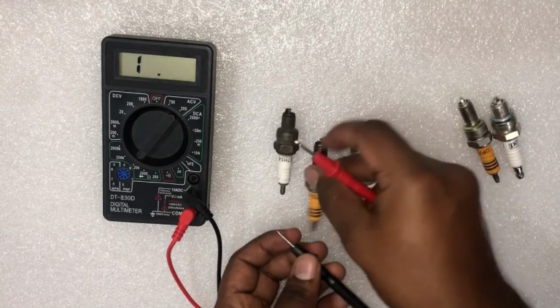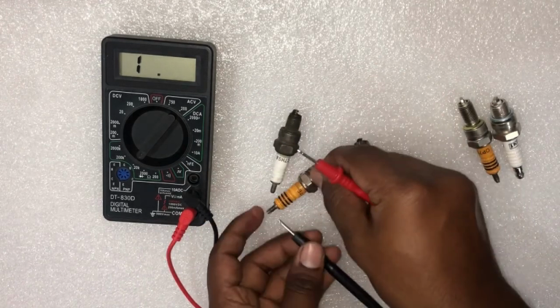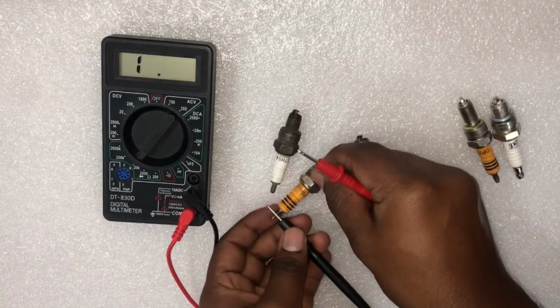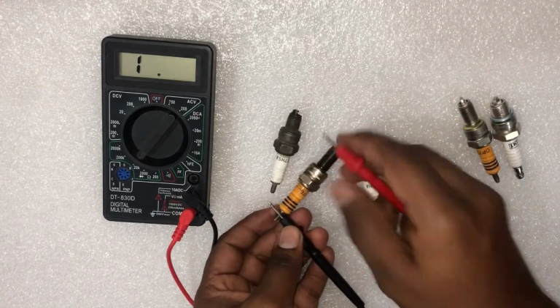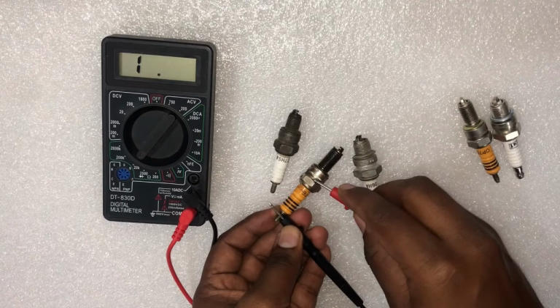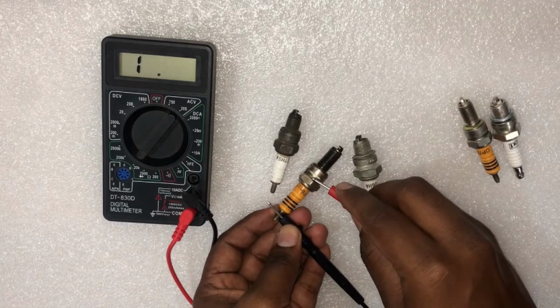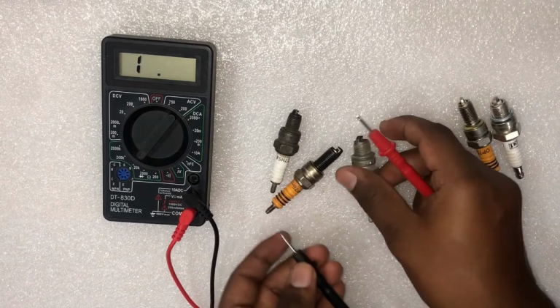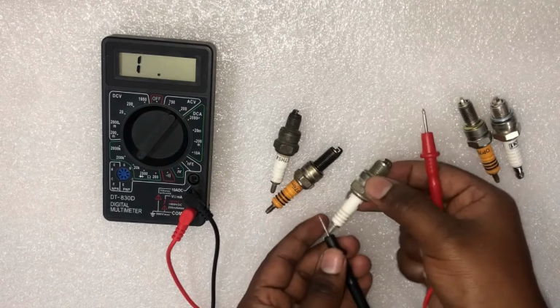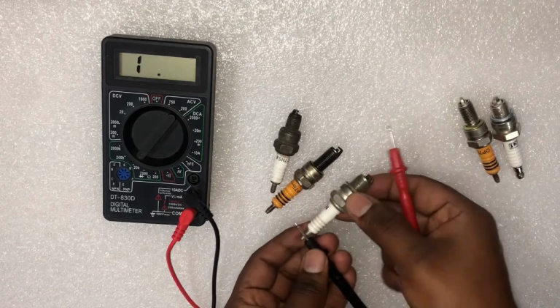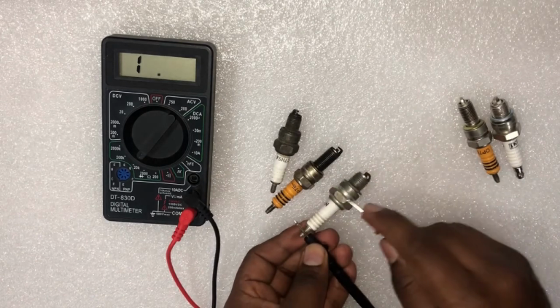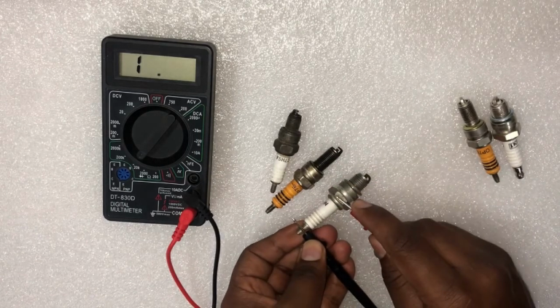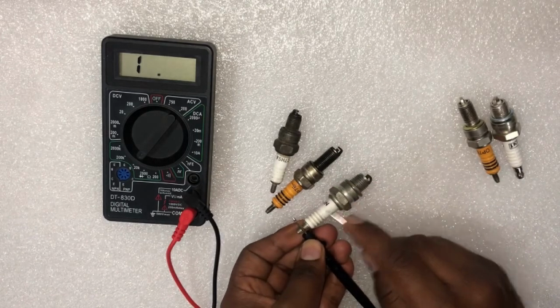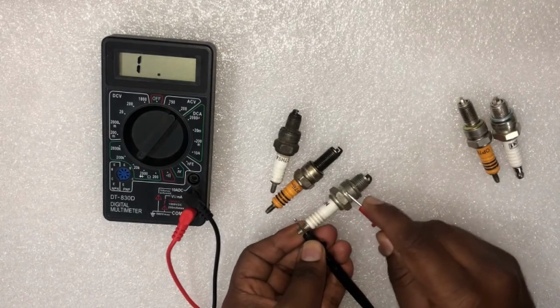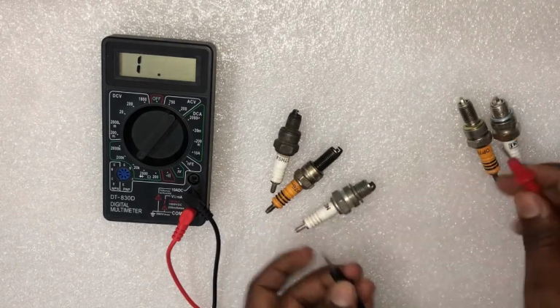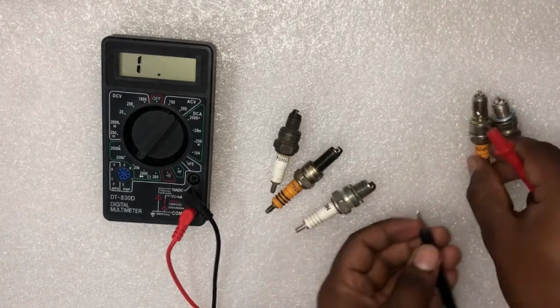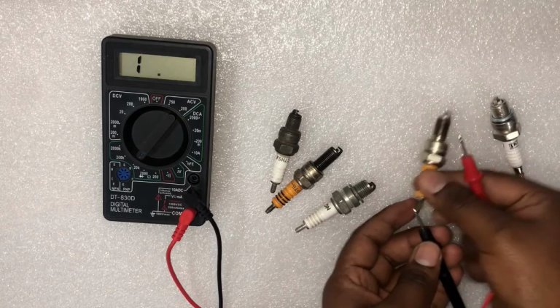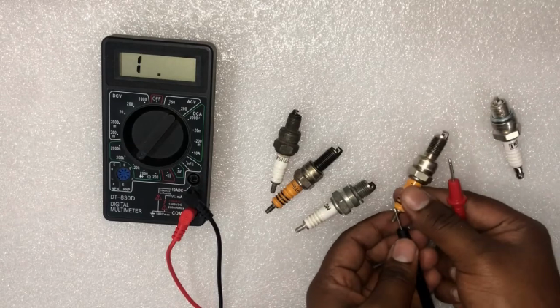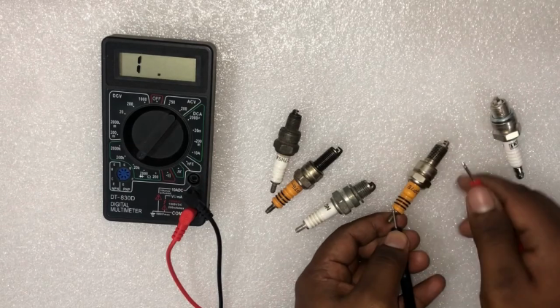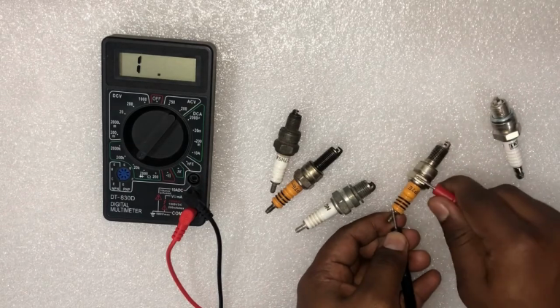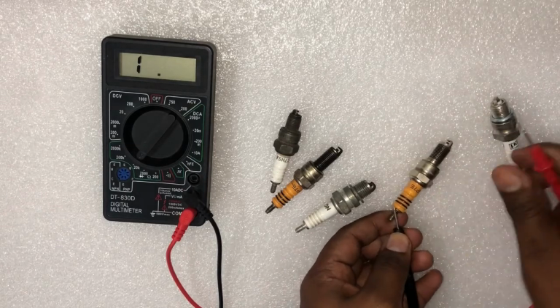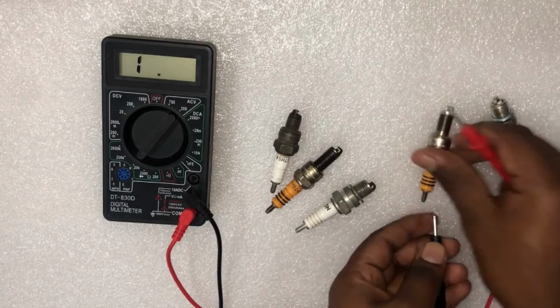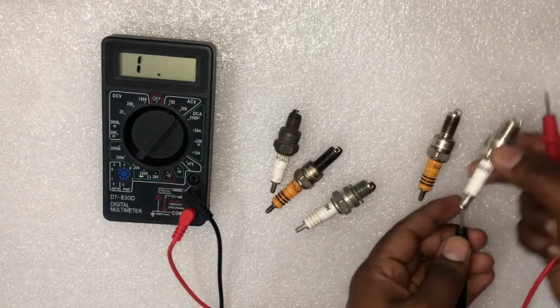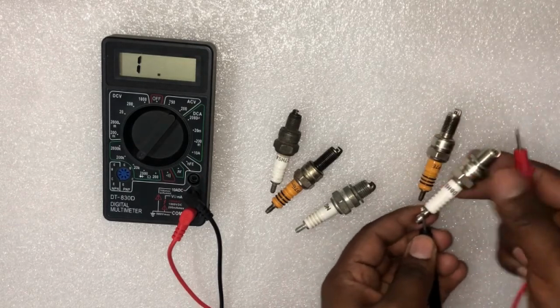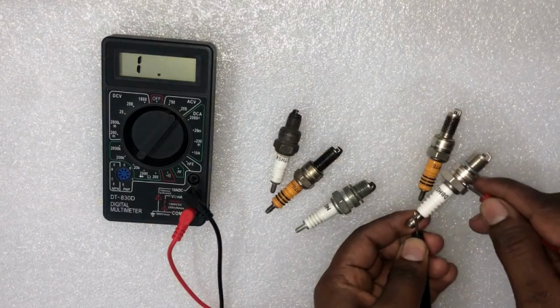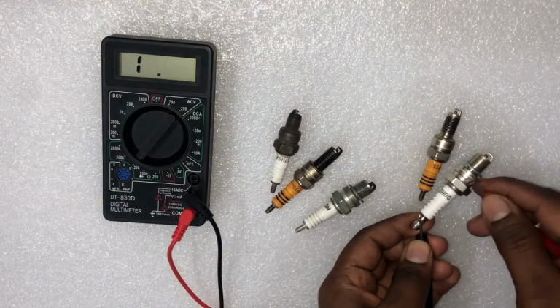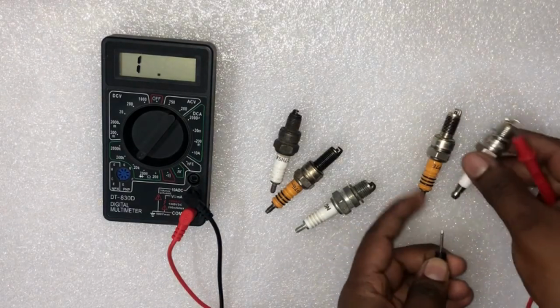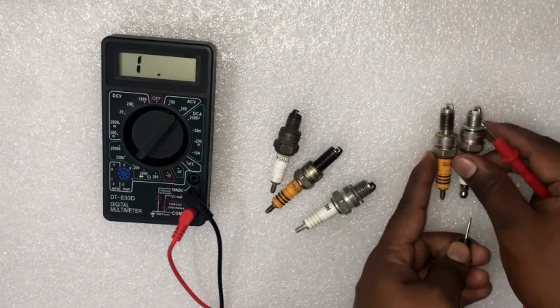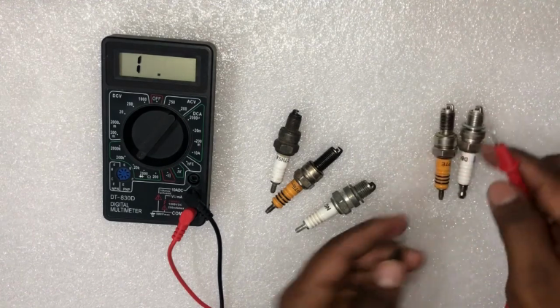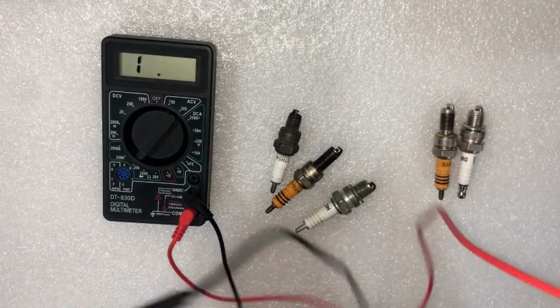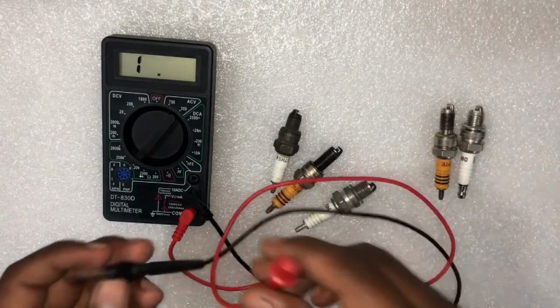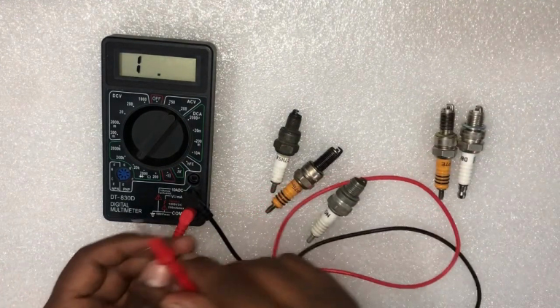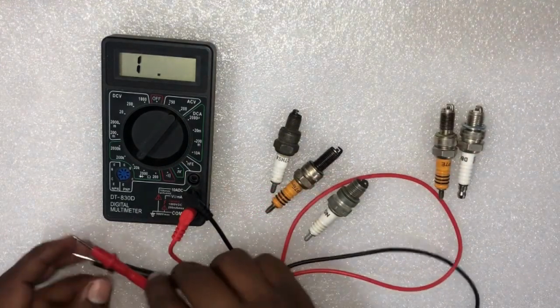Press the points of the meter leads firmly to the metal to ensure a good connection. If the meter reading is anything other than infinite, the plug is bad and you have to replace it.